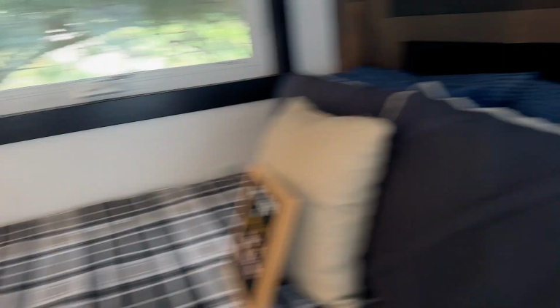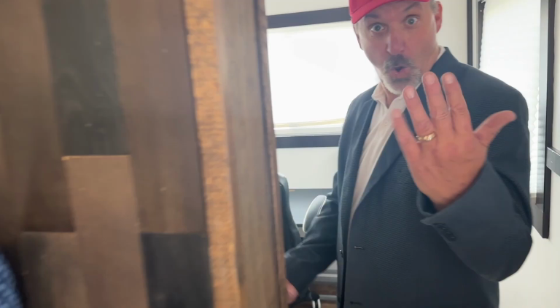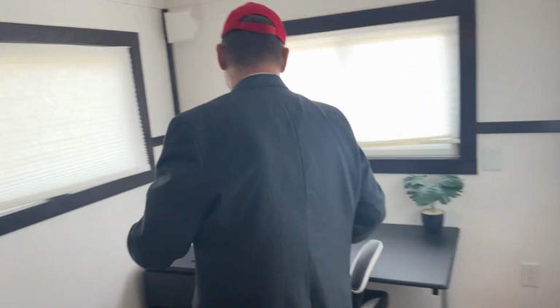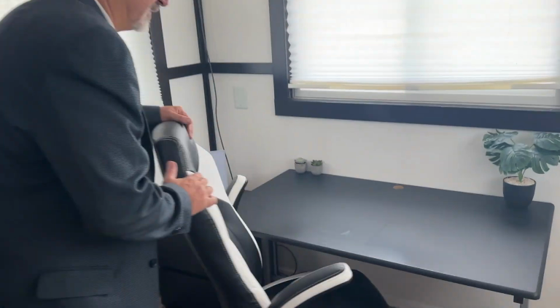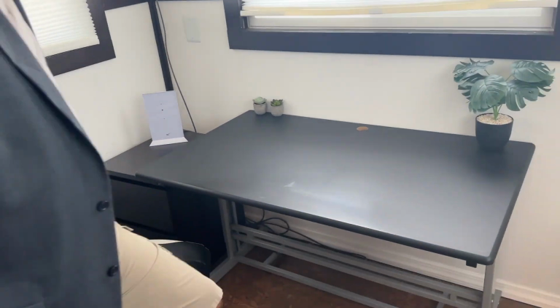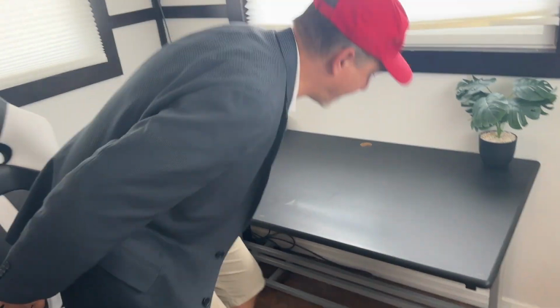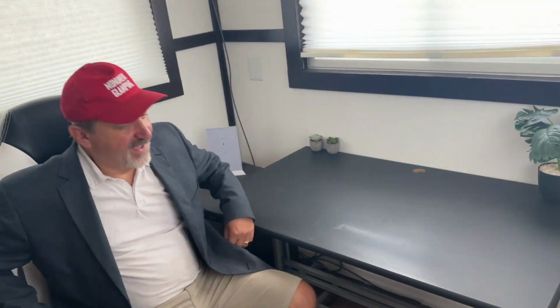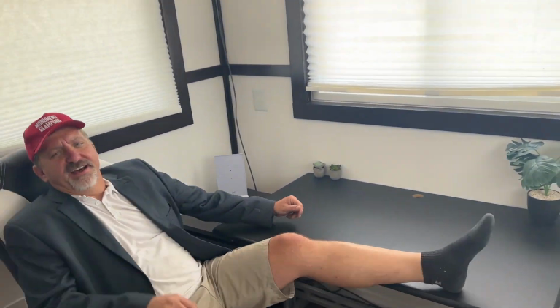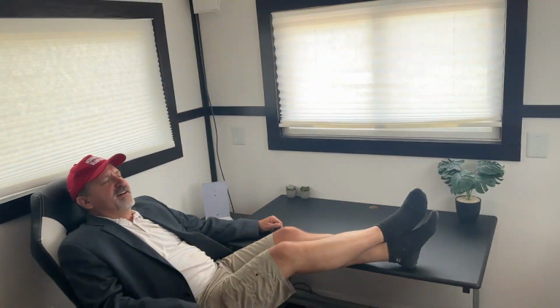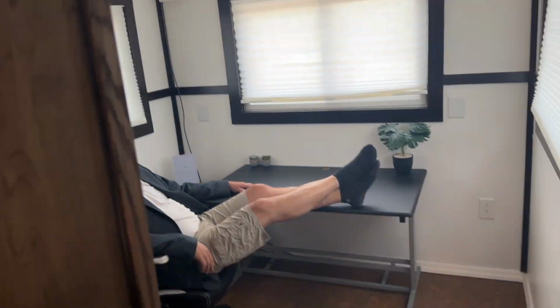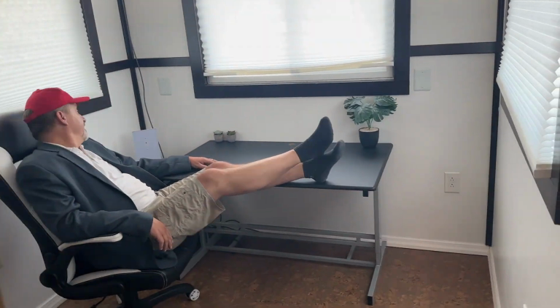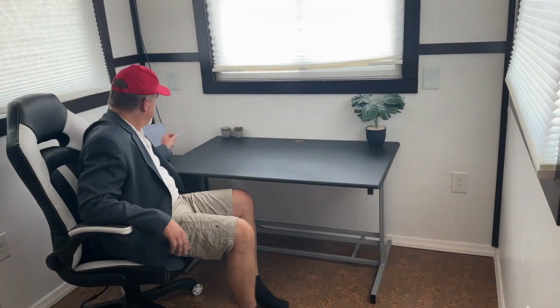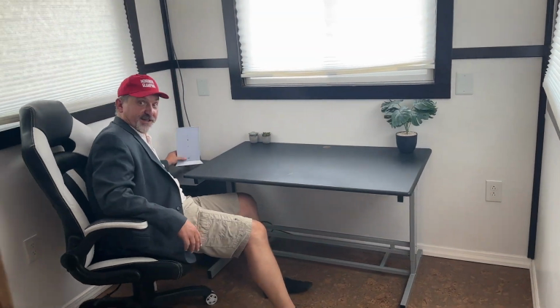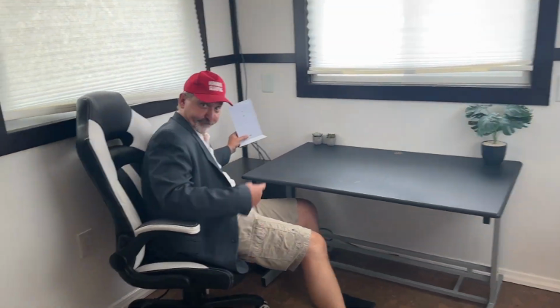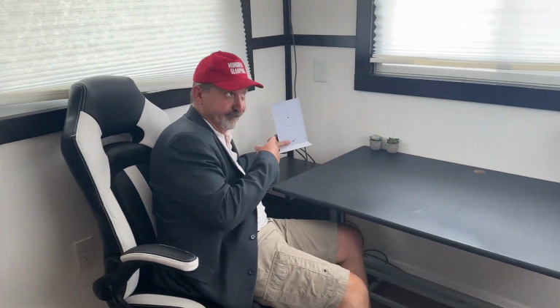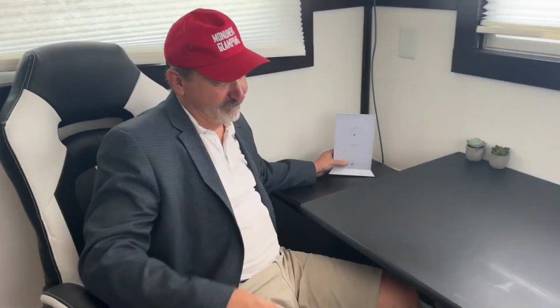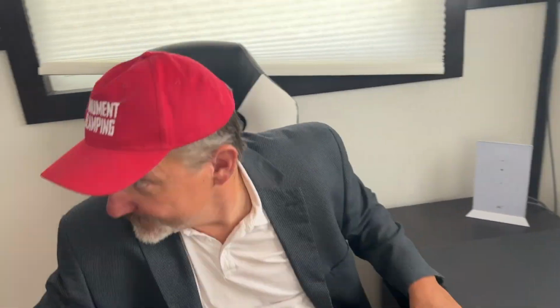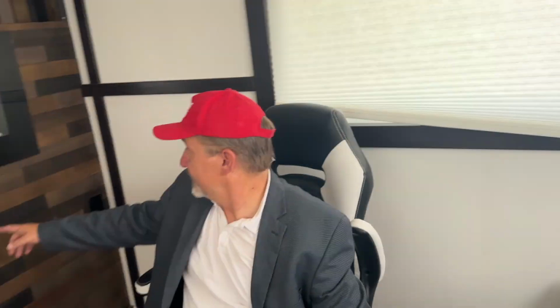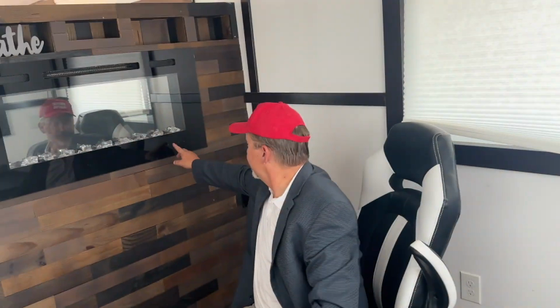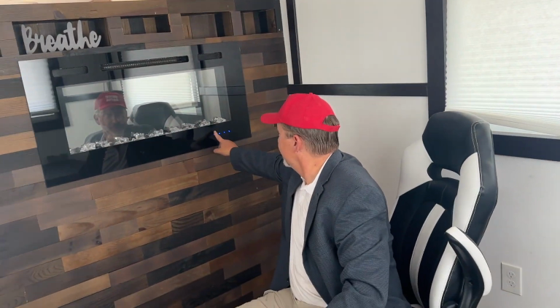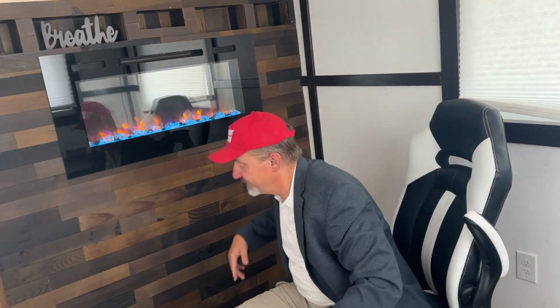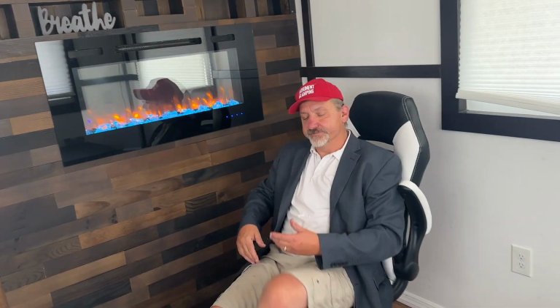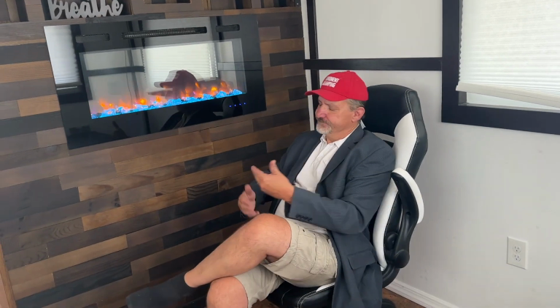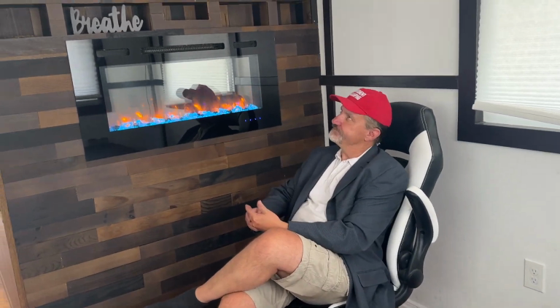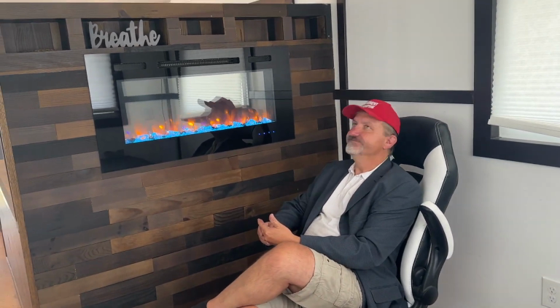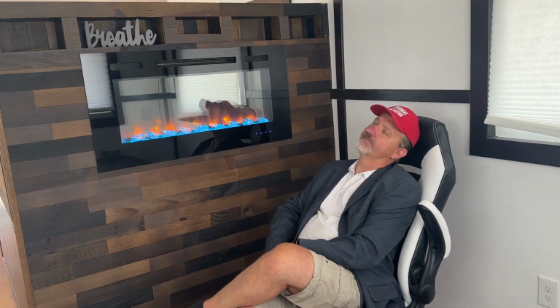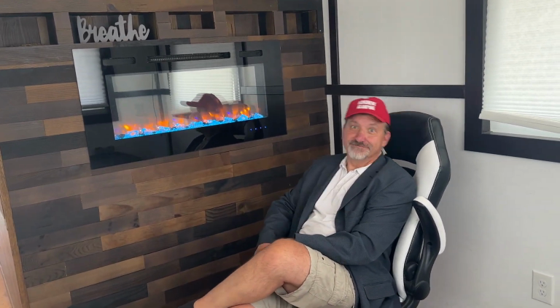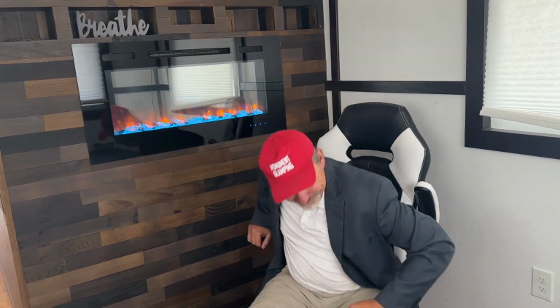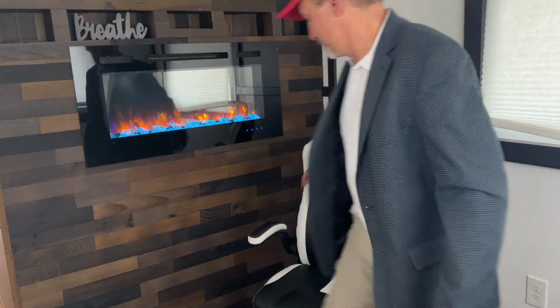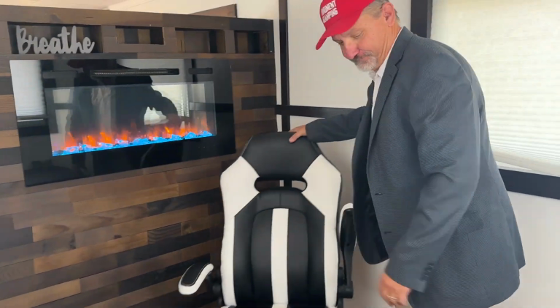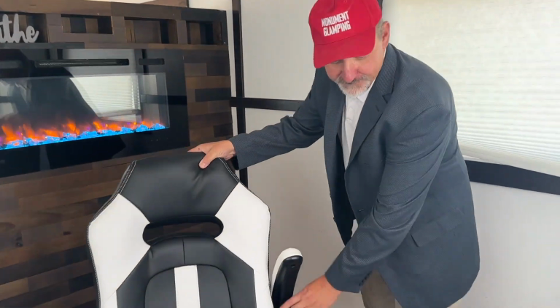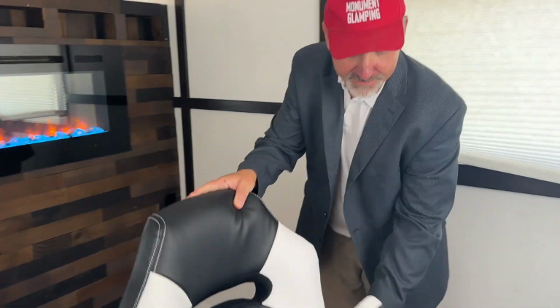A really nice feature of this RV is the office, complete with desk and gaming chair. And we wire Starlink internet up to make sure it is screaming fast. If you don't want to be on the computer, you can just read a book or take a nap or do whatever you want to do, because you're glamping.